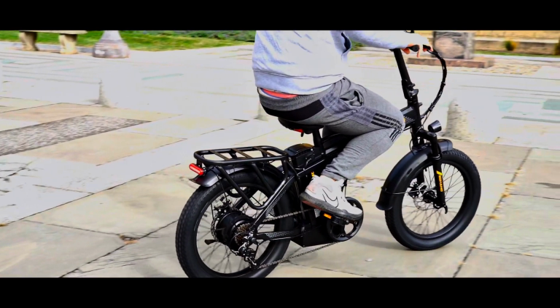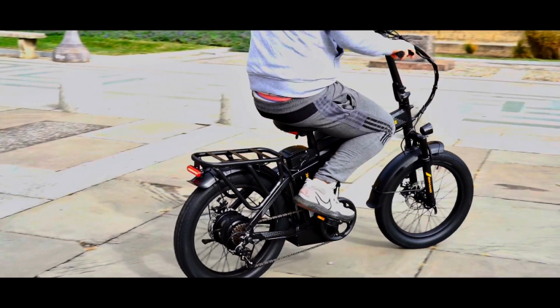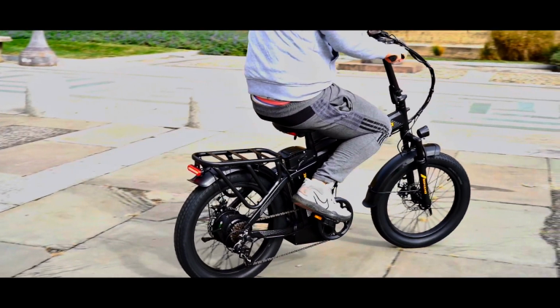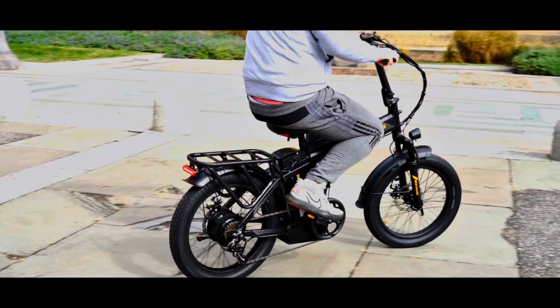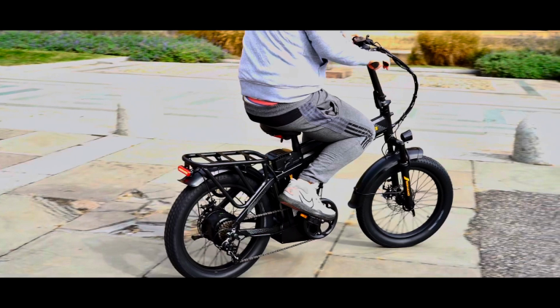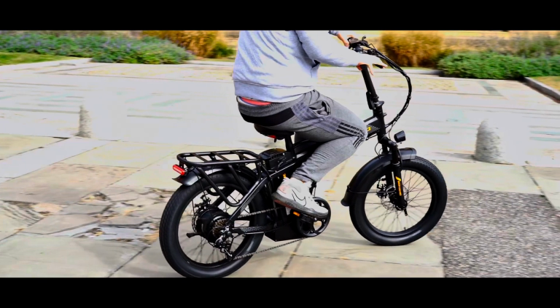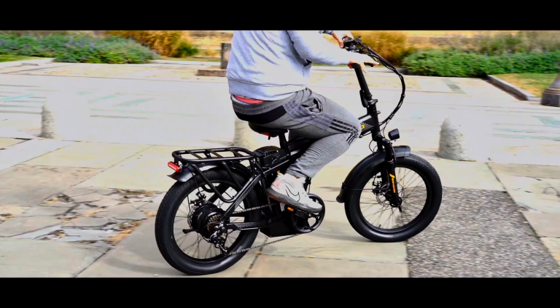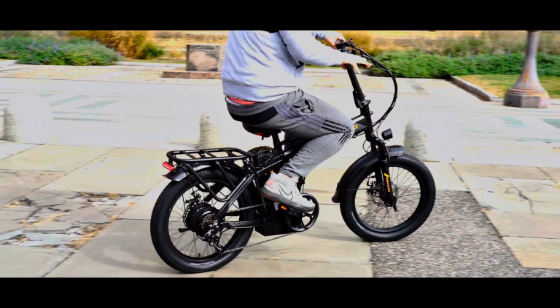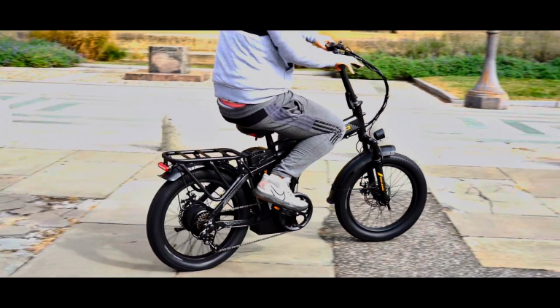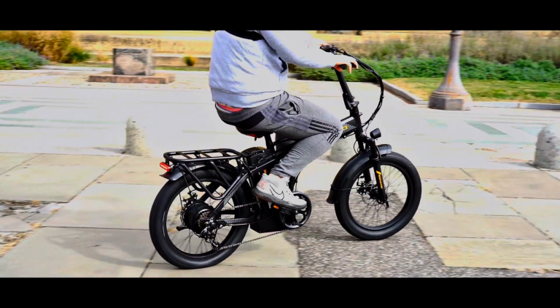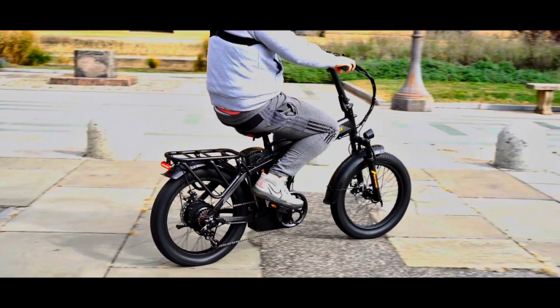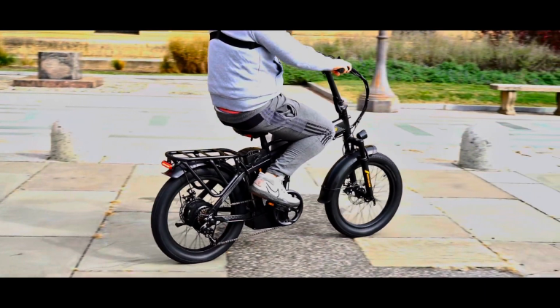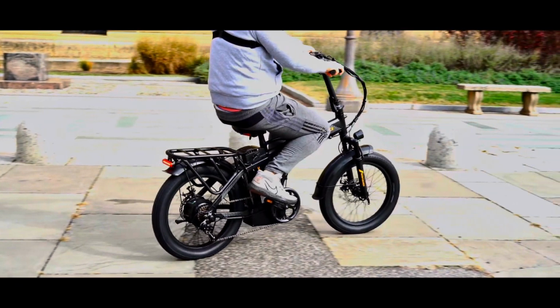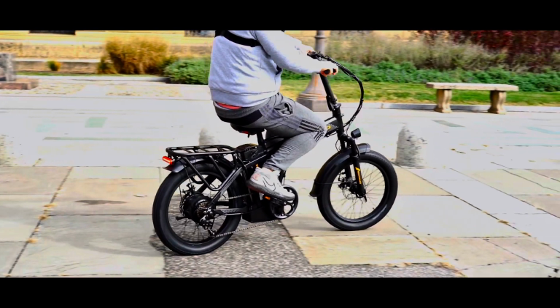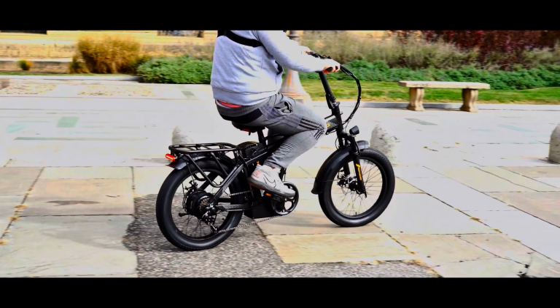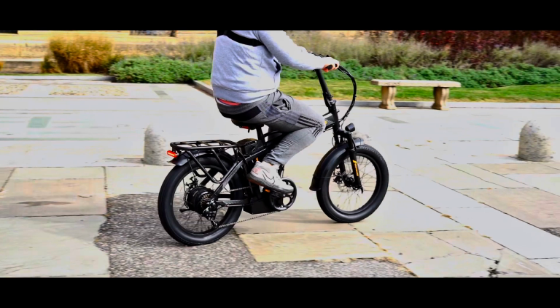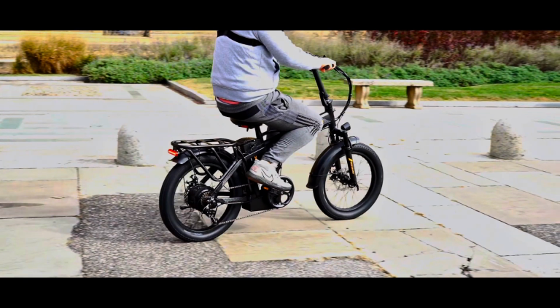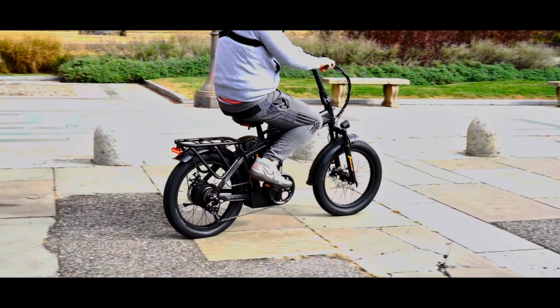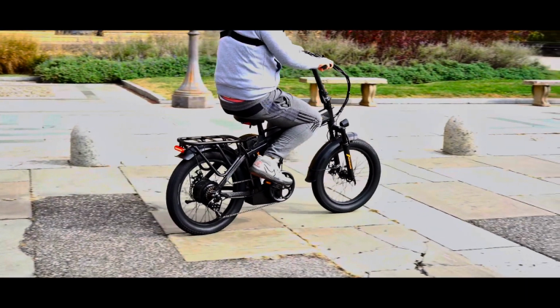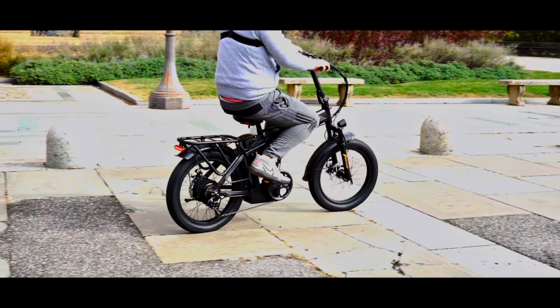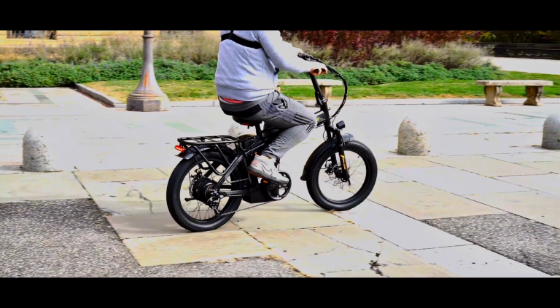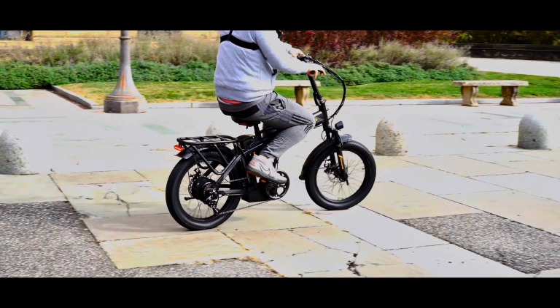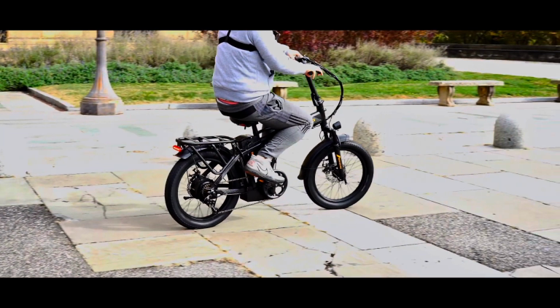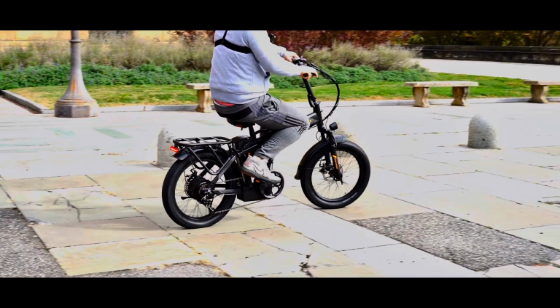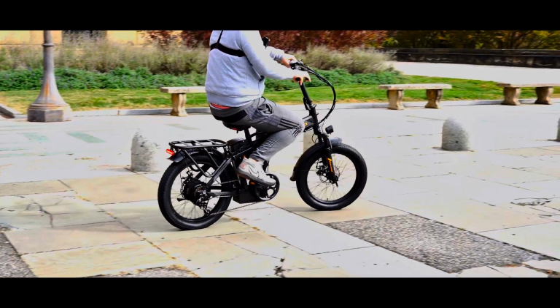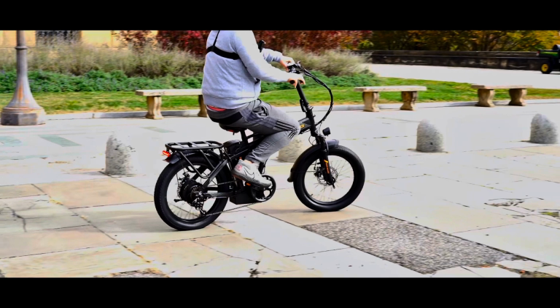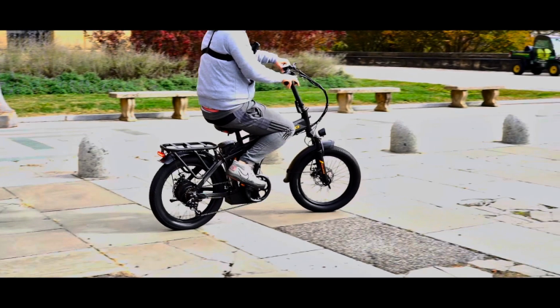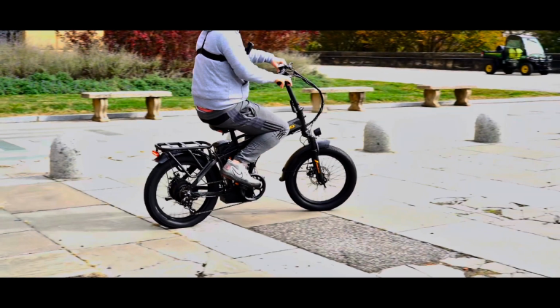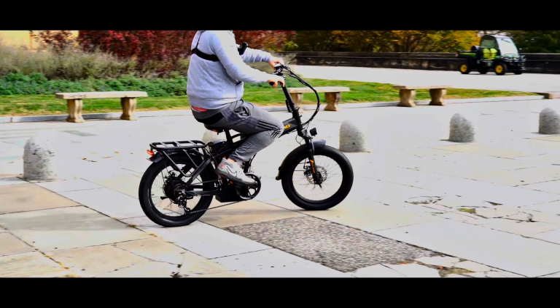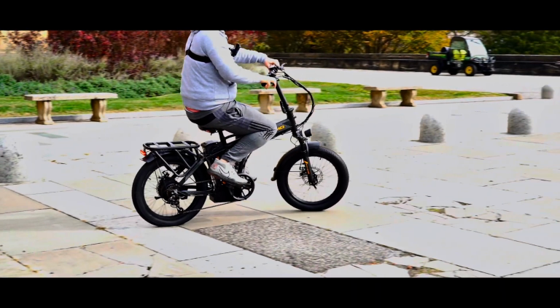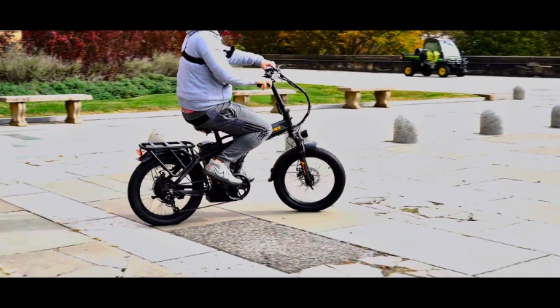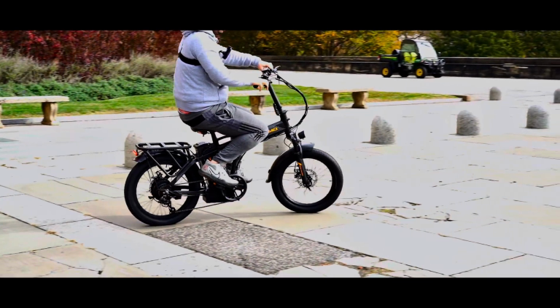I will leave a link in the description if you are interested in getting one of these great e-bikes. See you in the next video — peace!